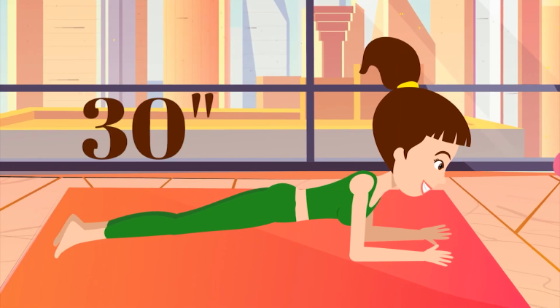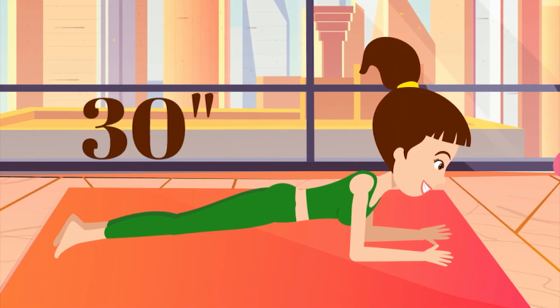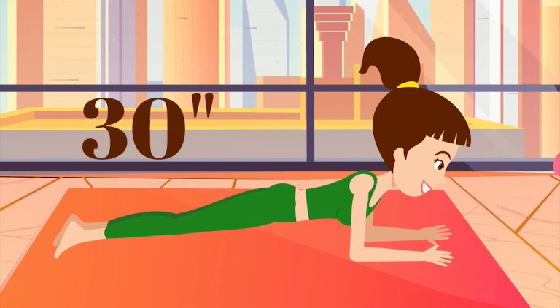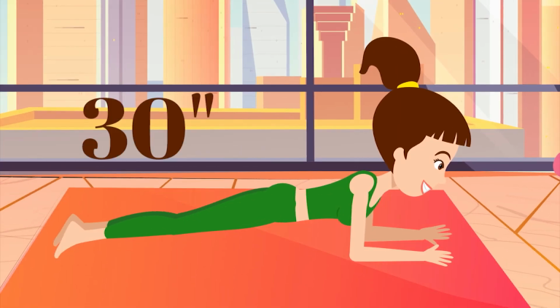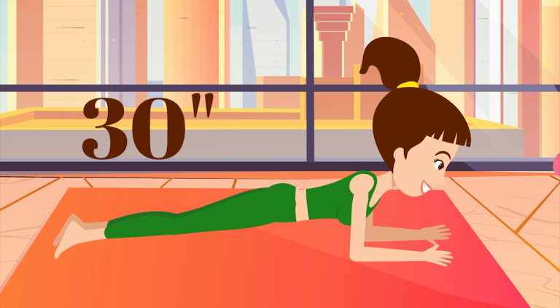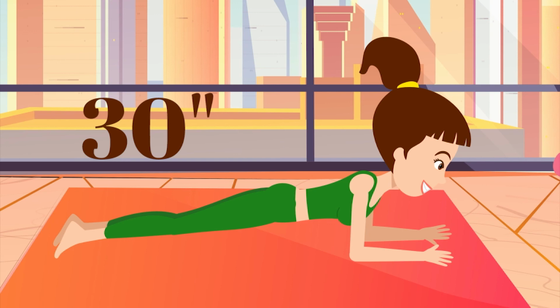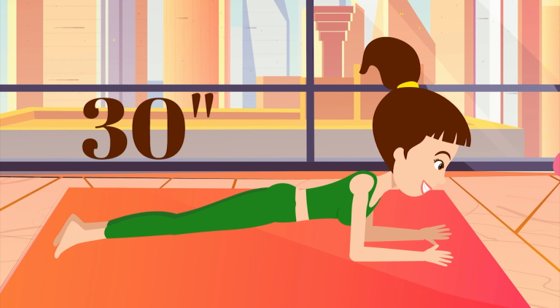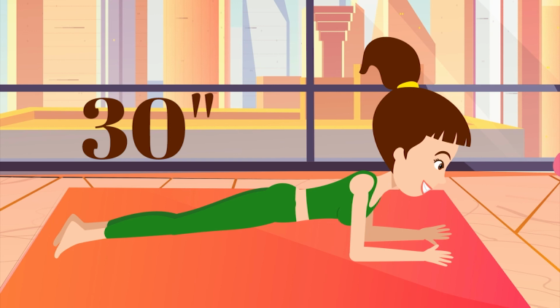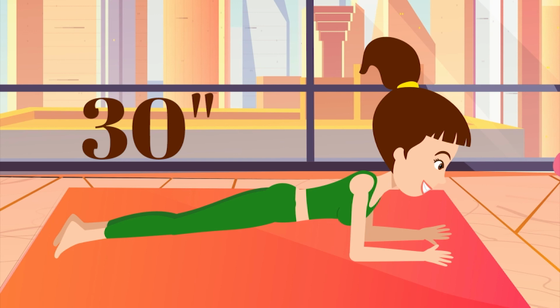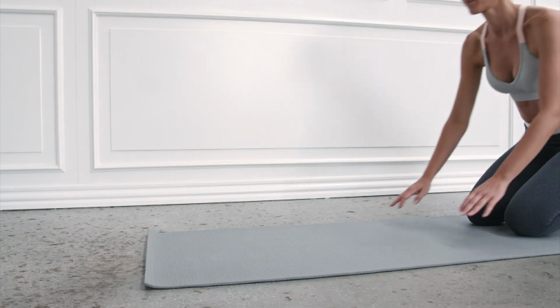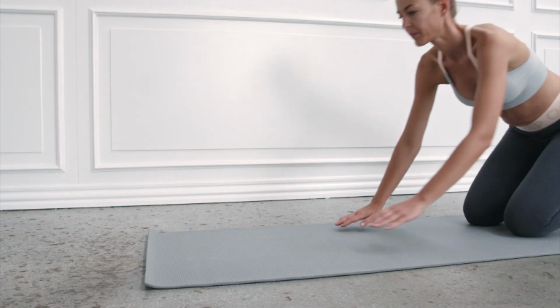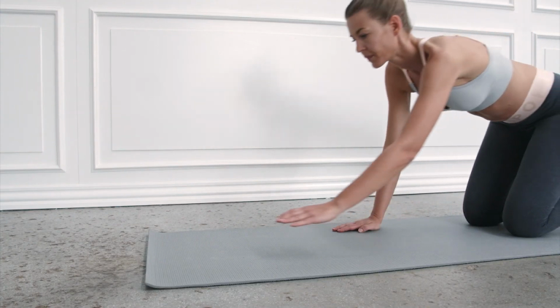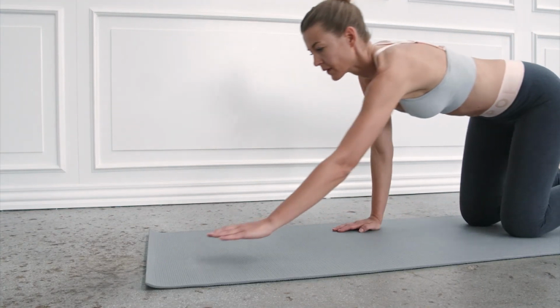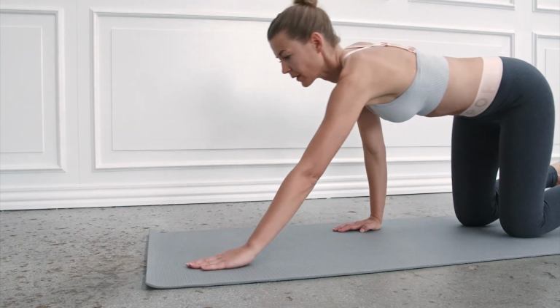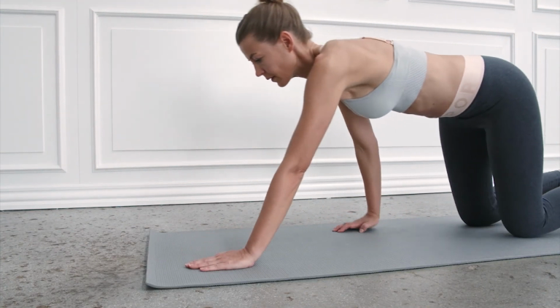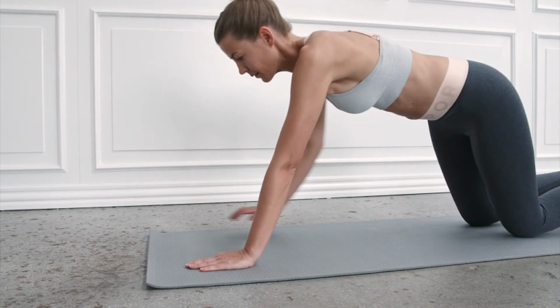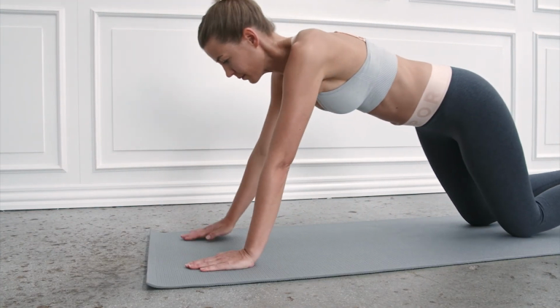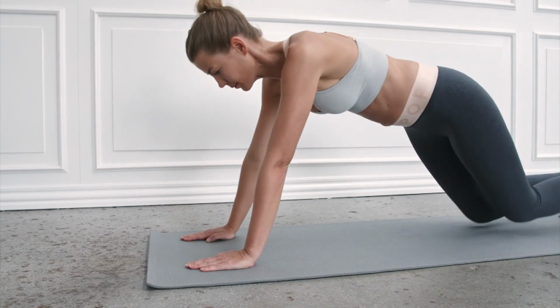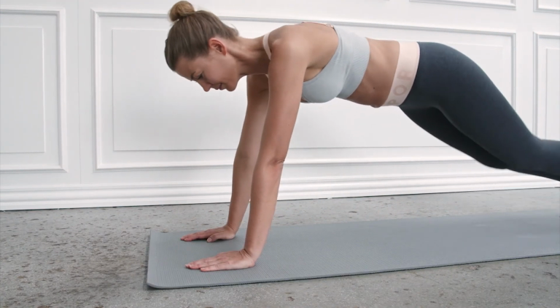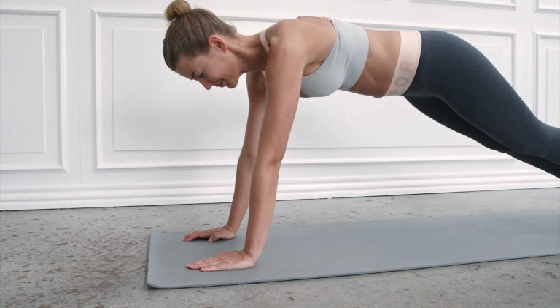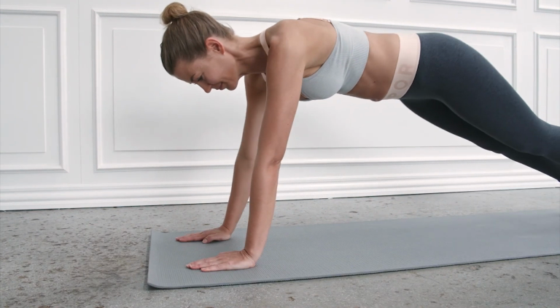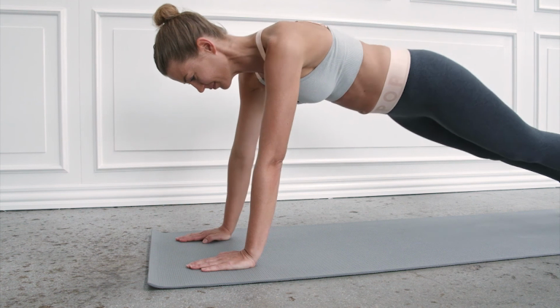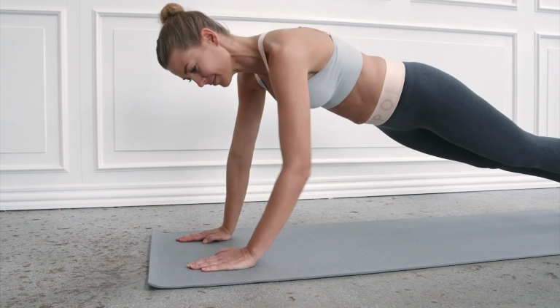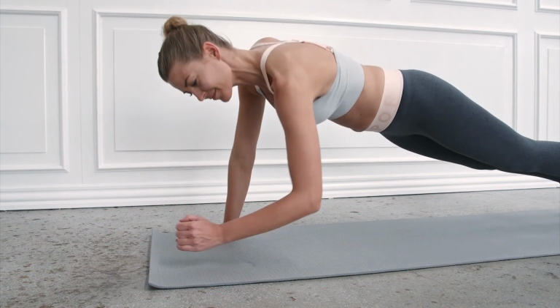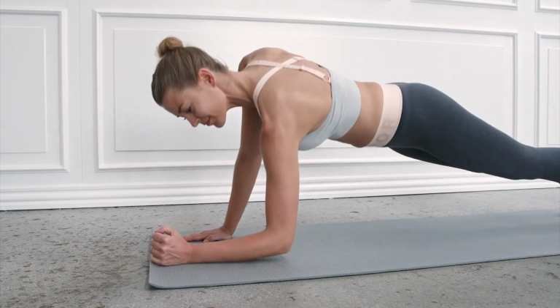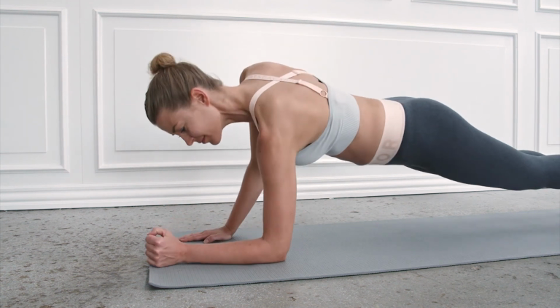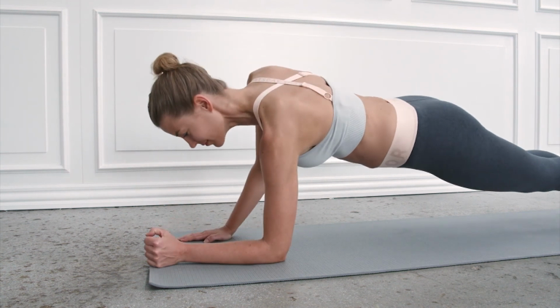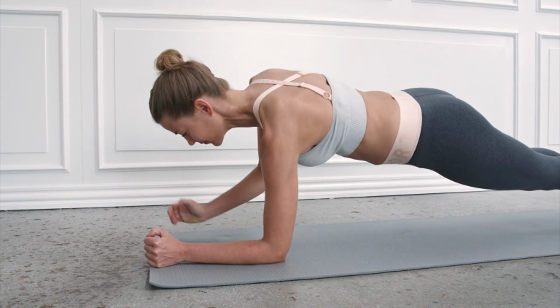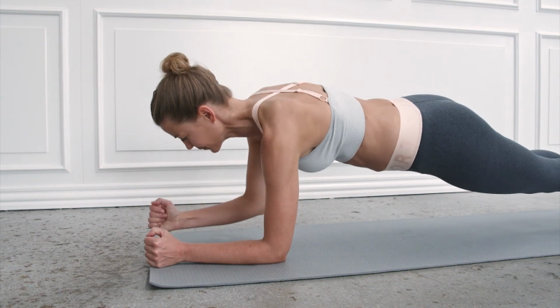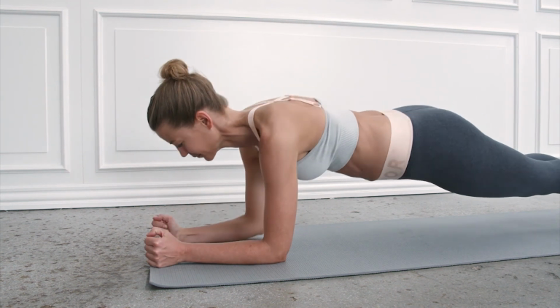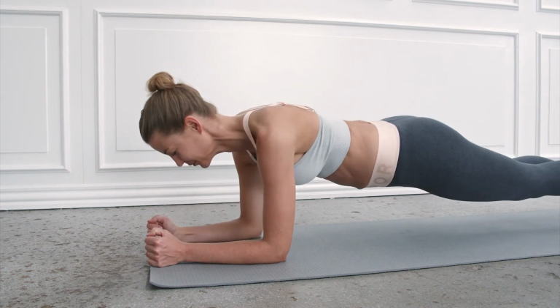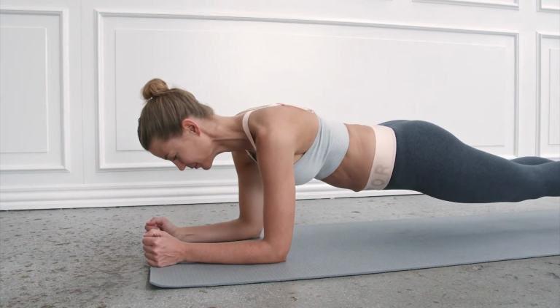You will feel the effect of these exercises right the next morning. And as you keep up, your body begins to change in 10 days!